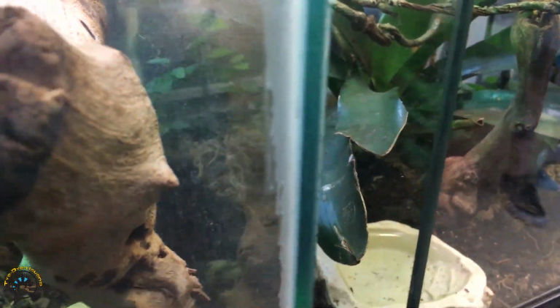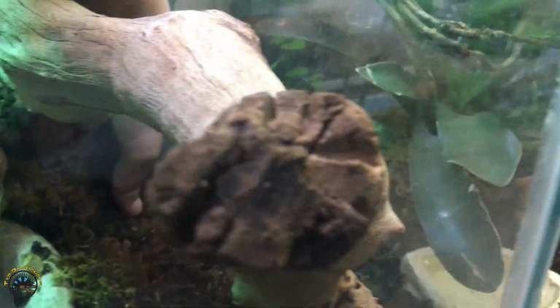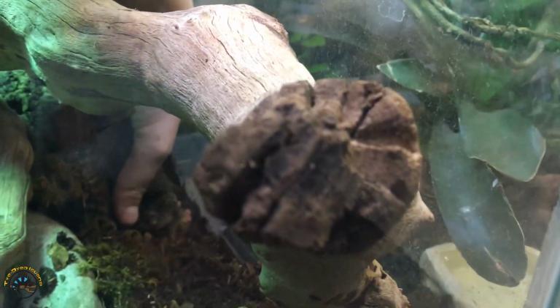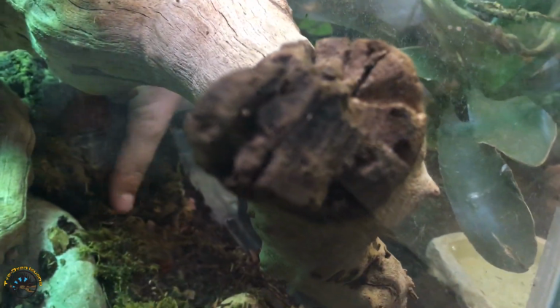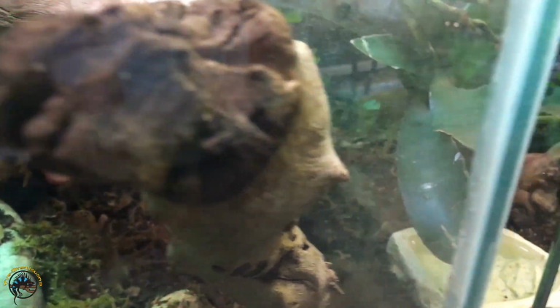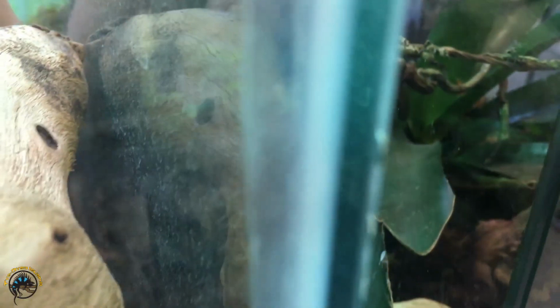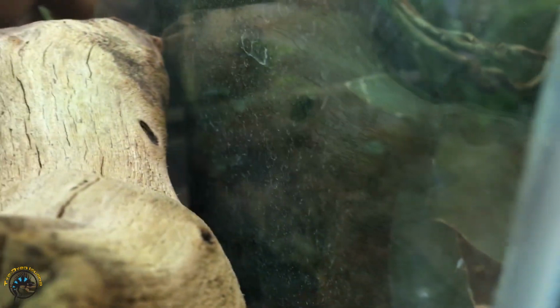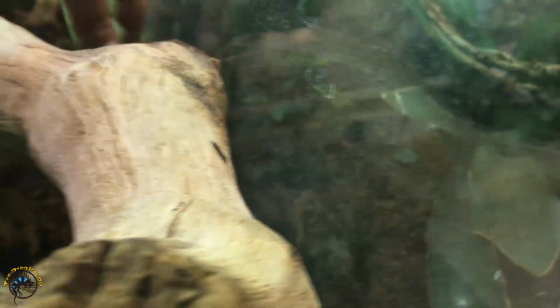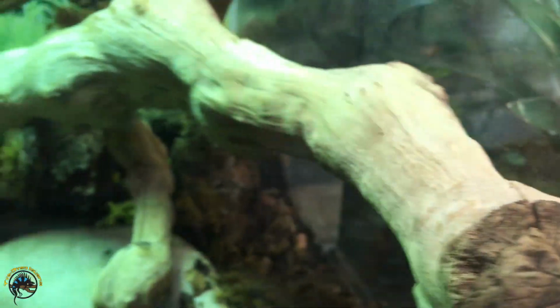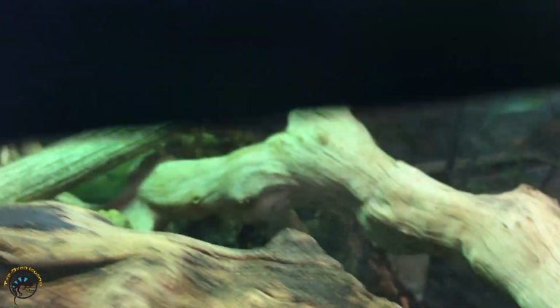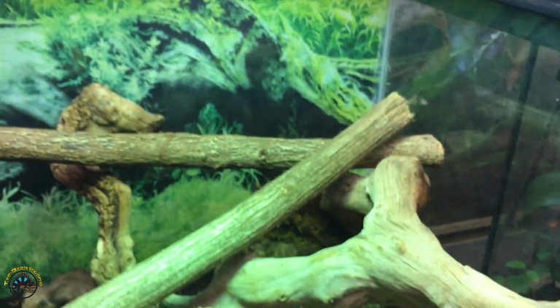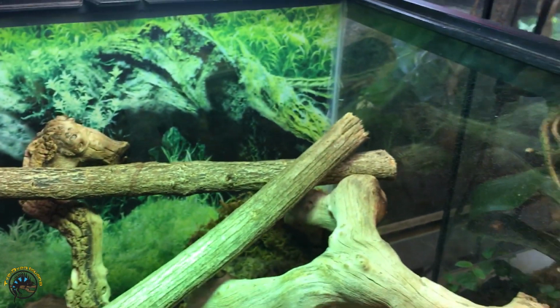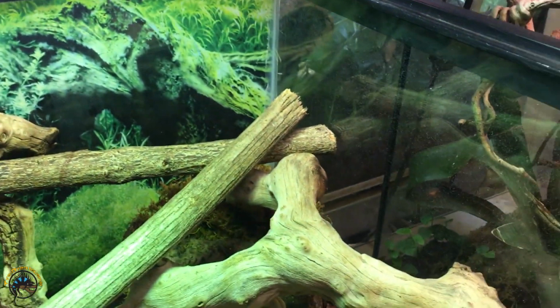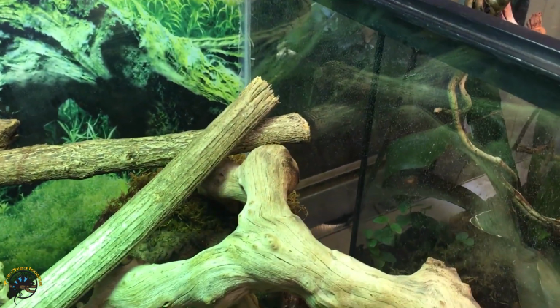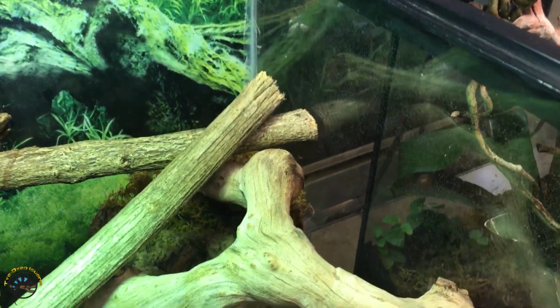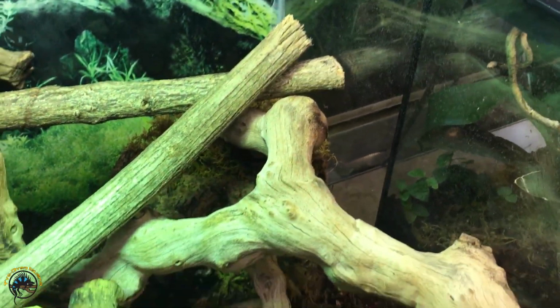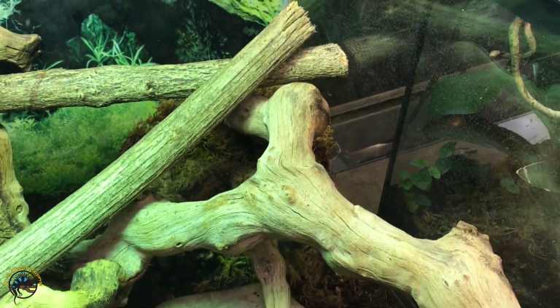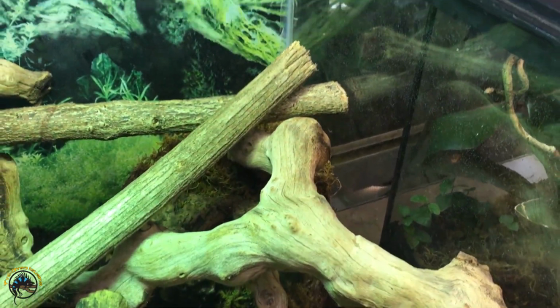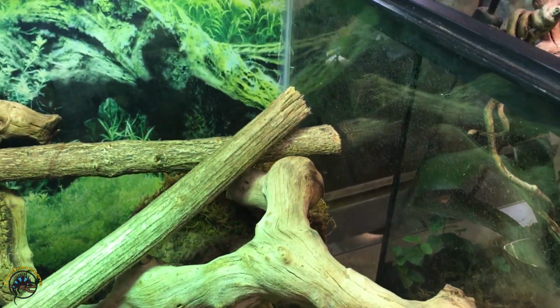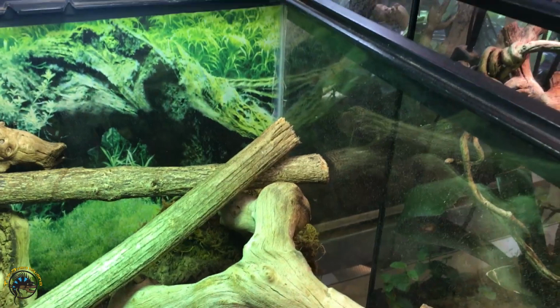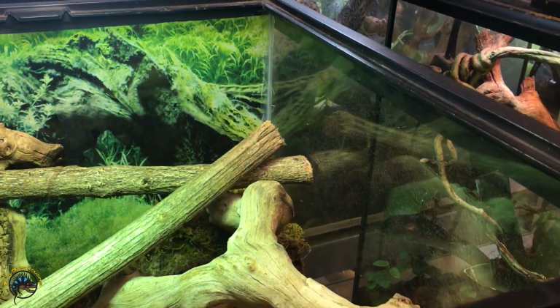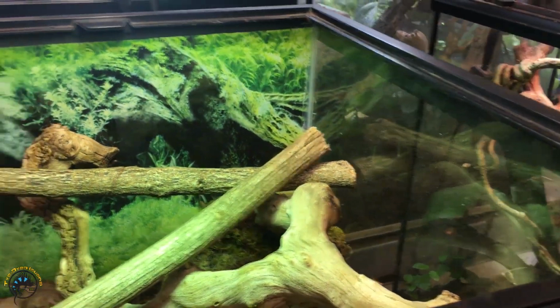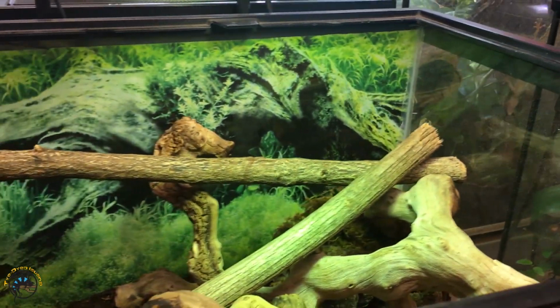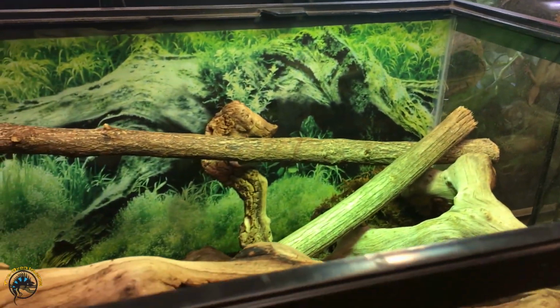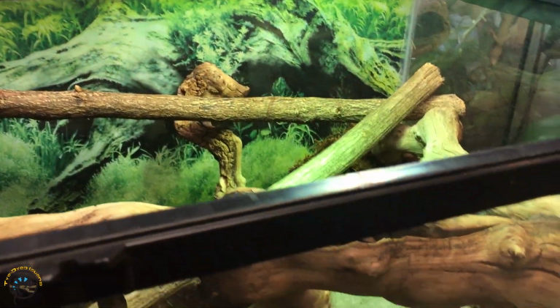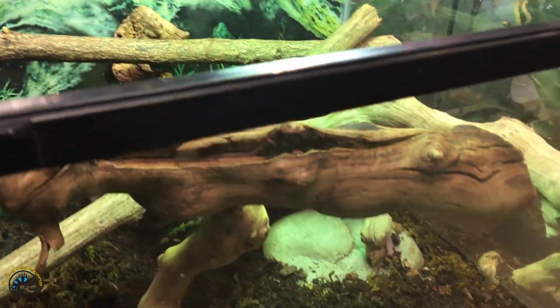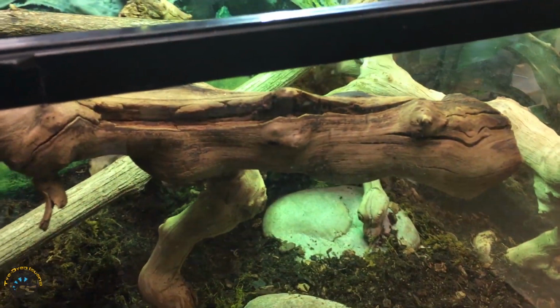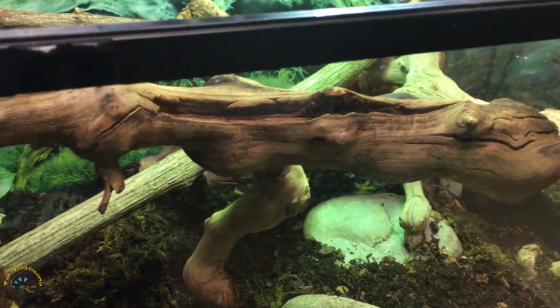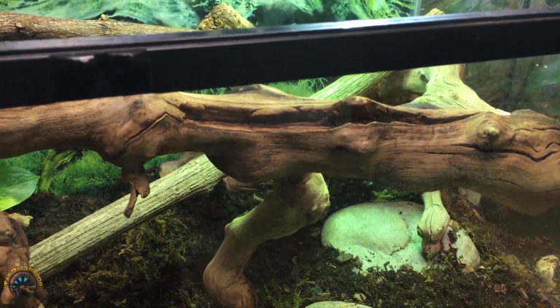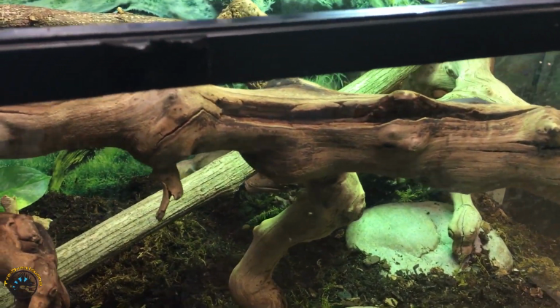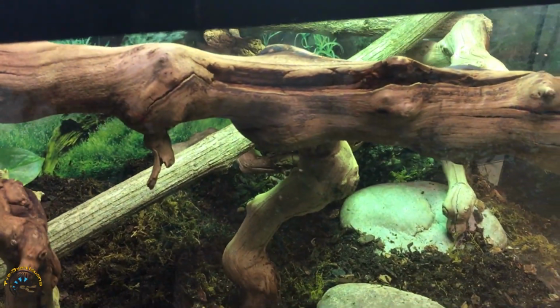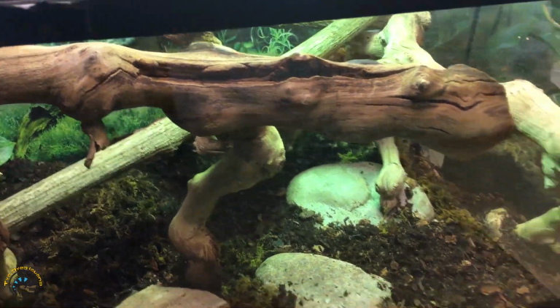And she's going to go hide again. We'll let her go hide — she went and hid in her log, but we'll give you some extra footage that we took of her while we give you a few fun facts.